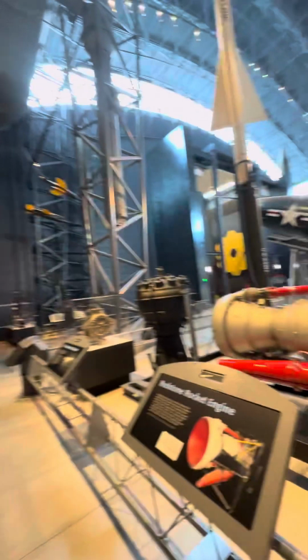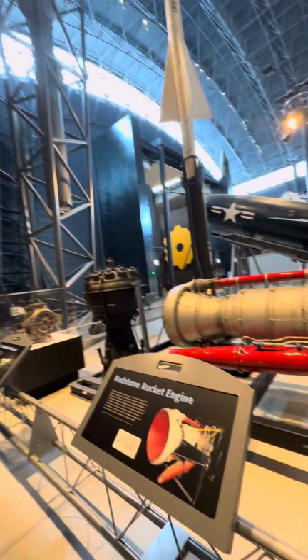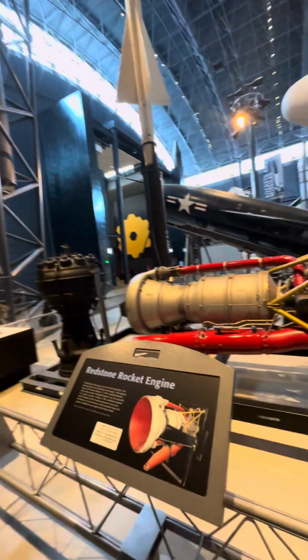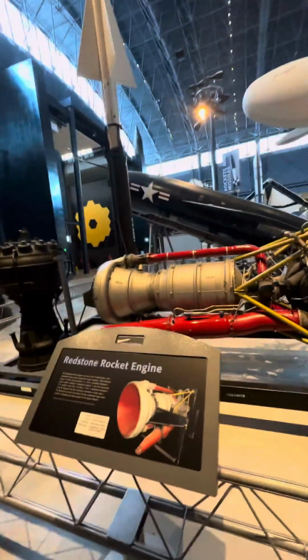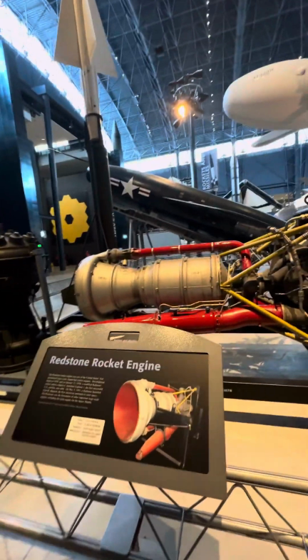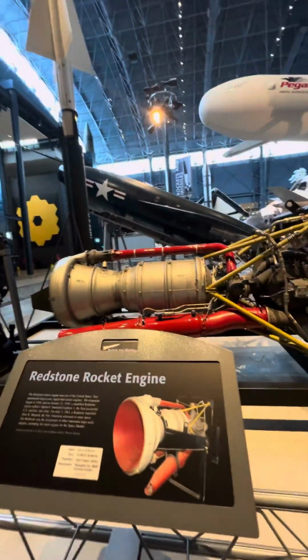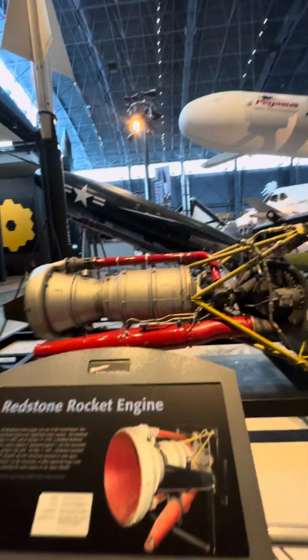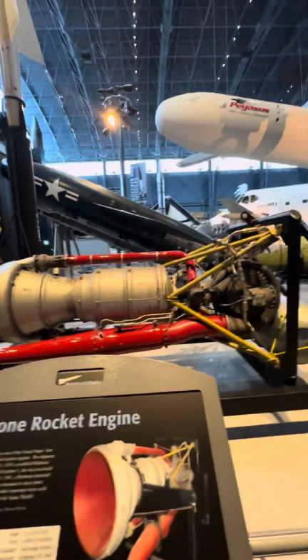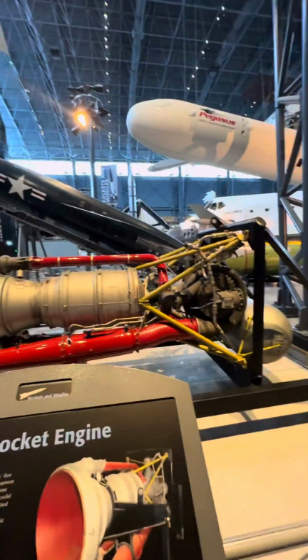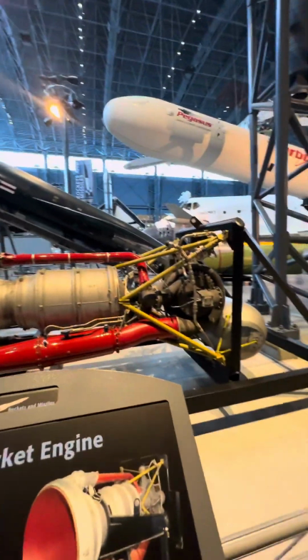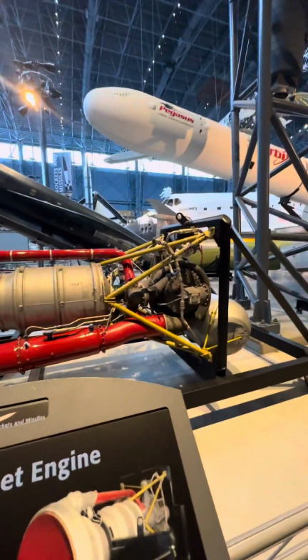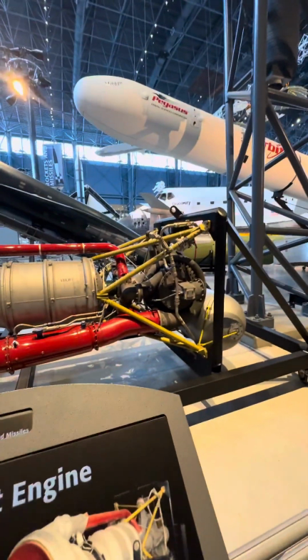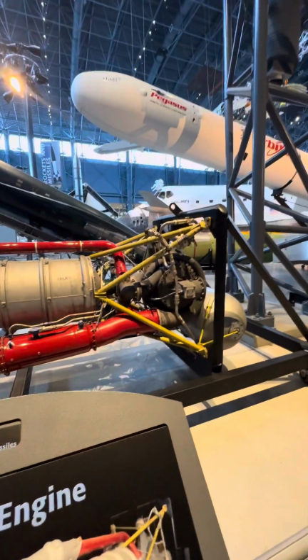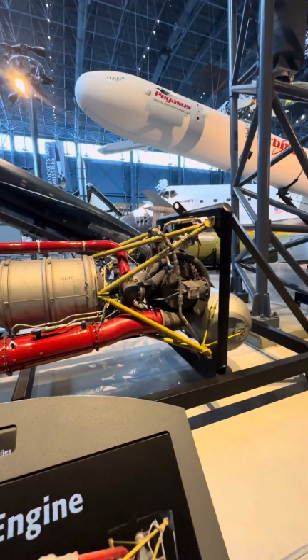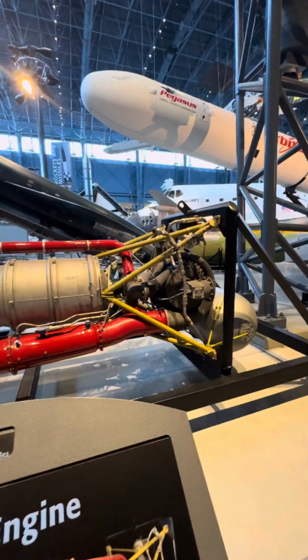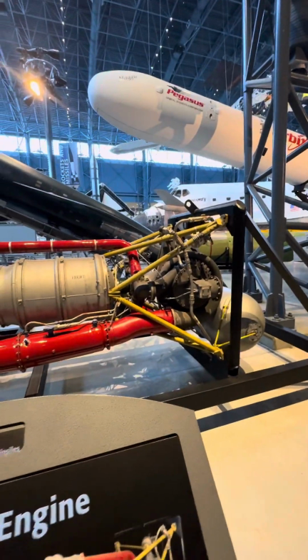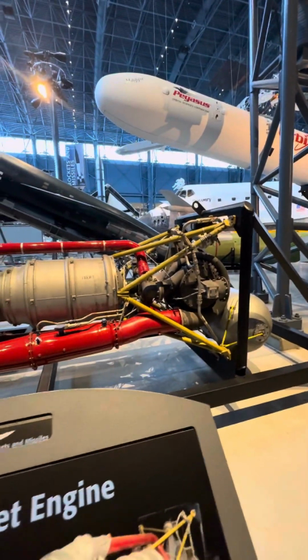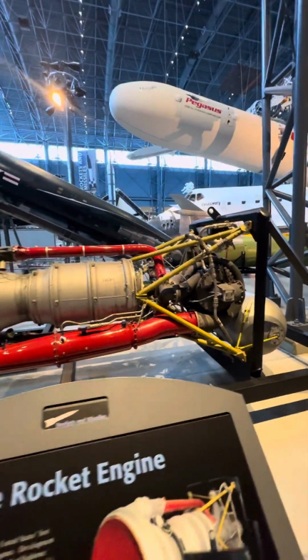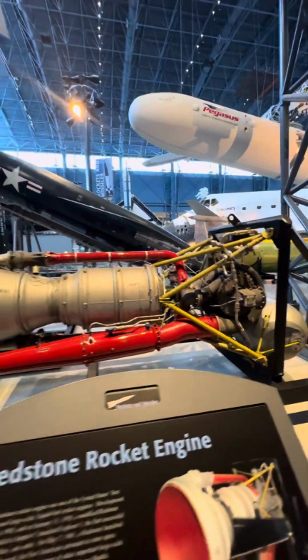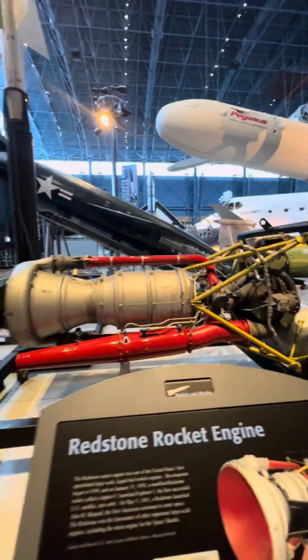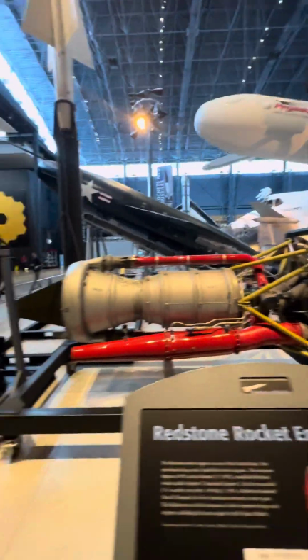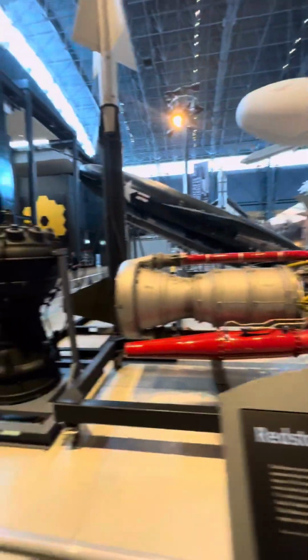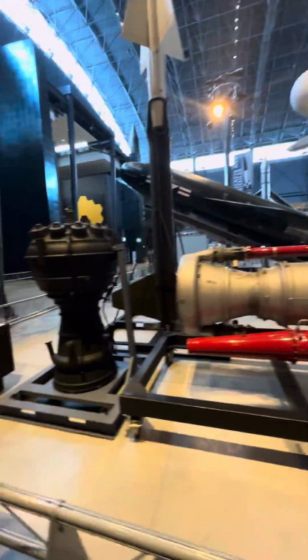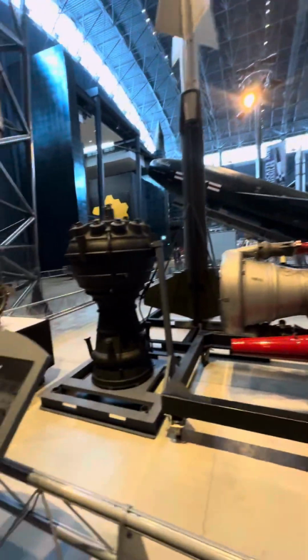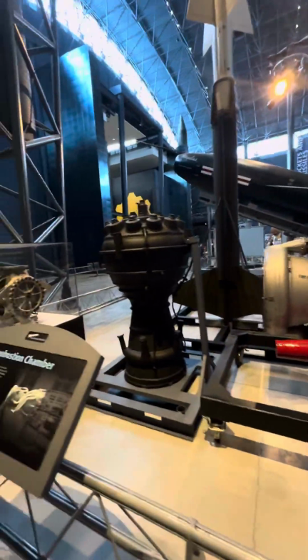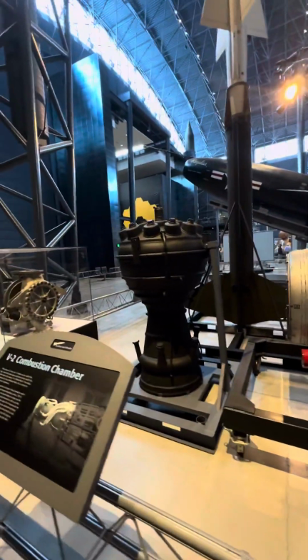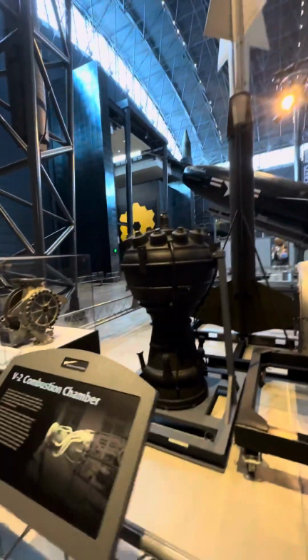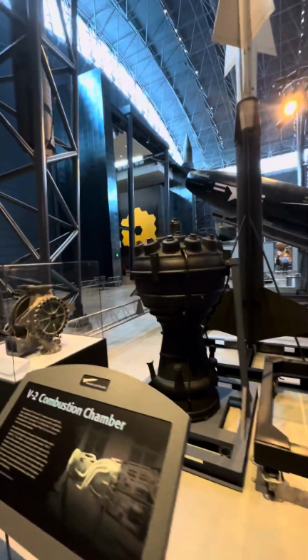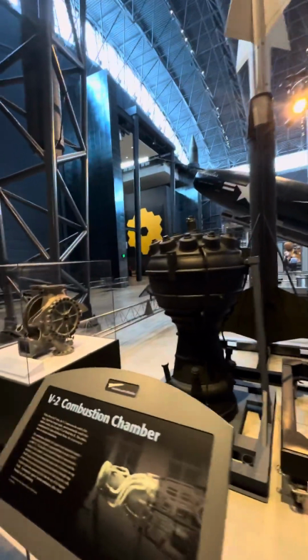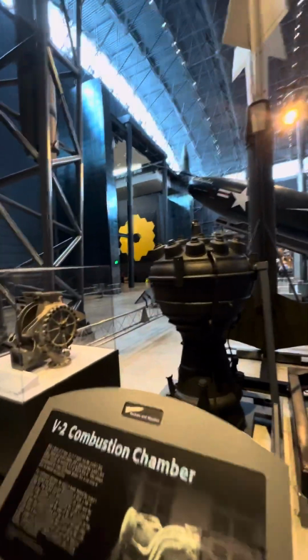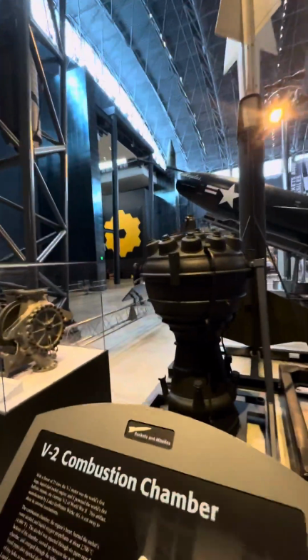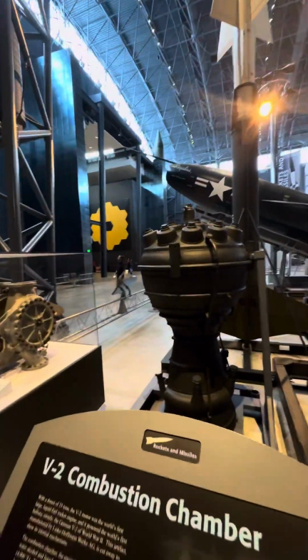The Redstone rocket engine is, of course, very historic. V-2 combustion chamber.